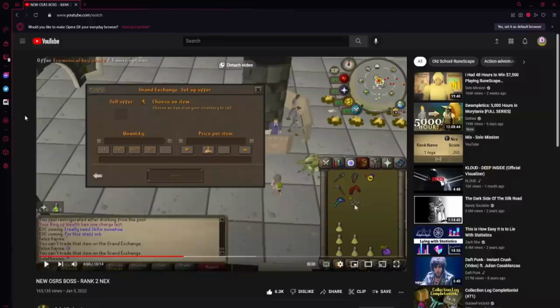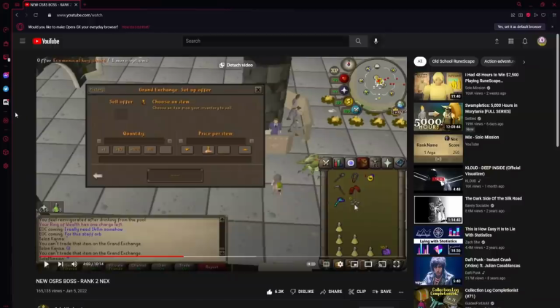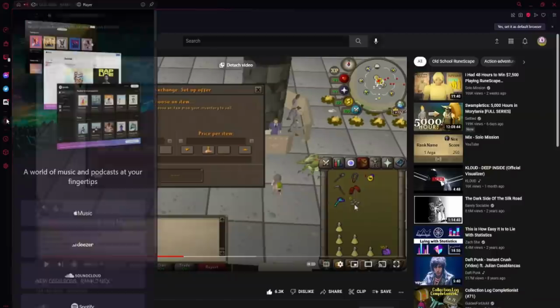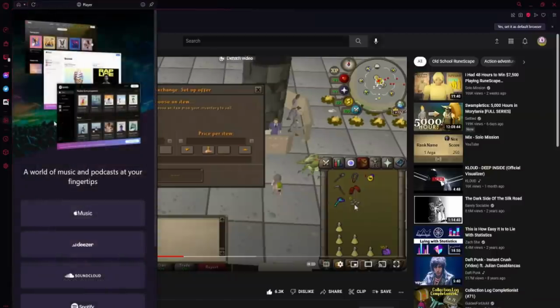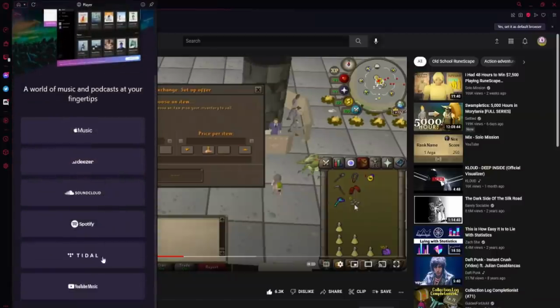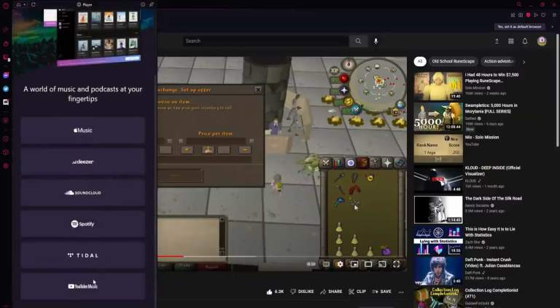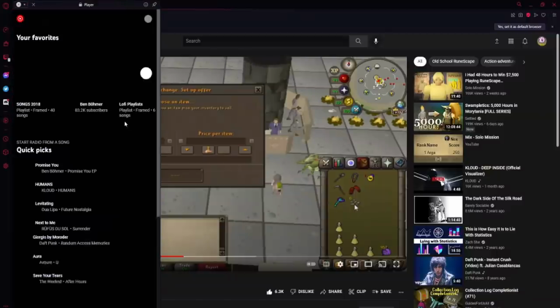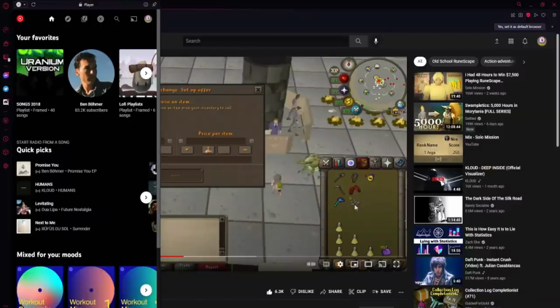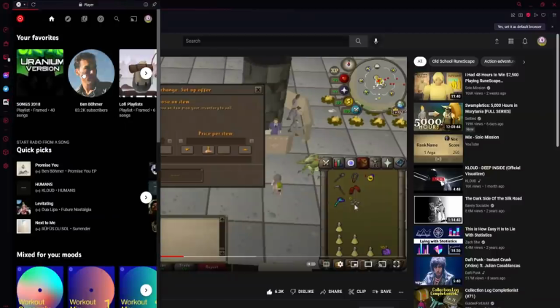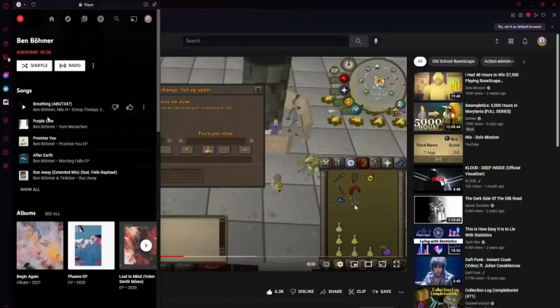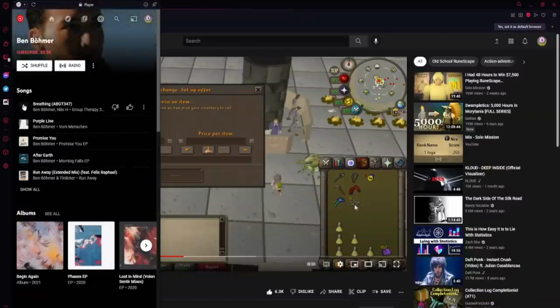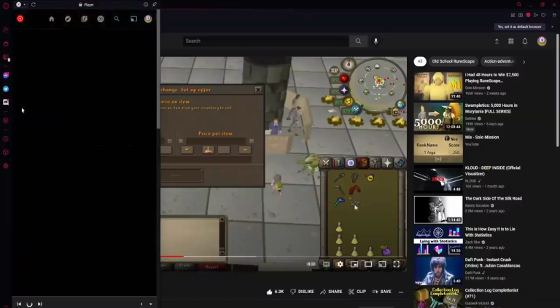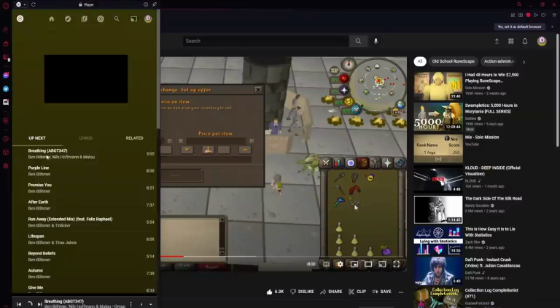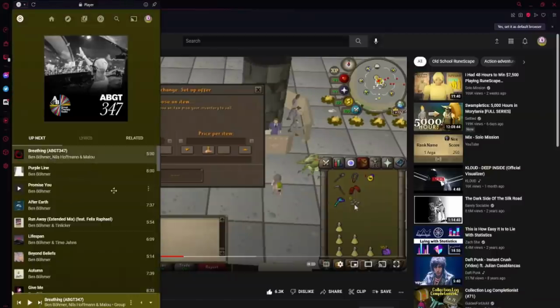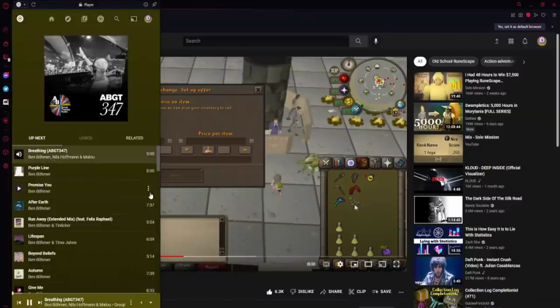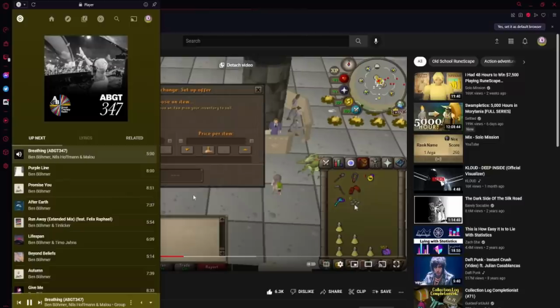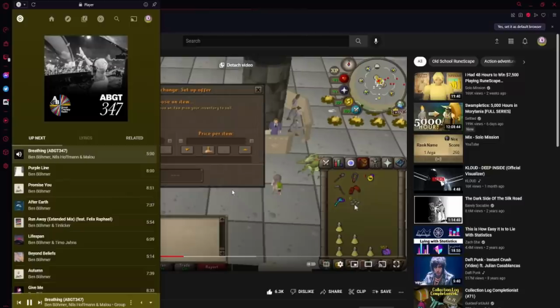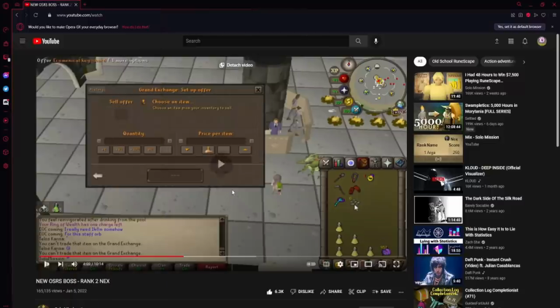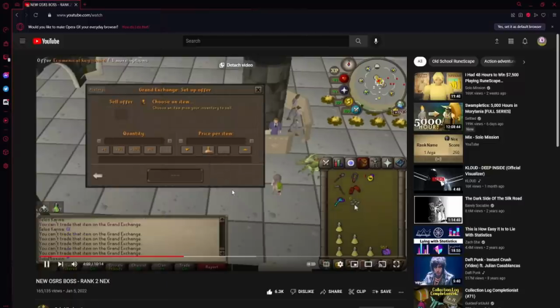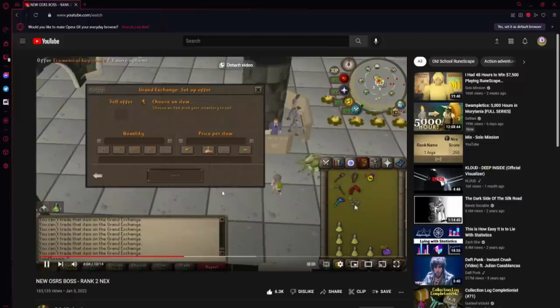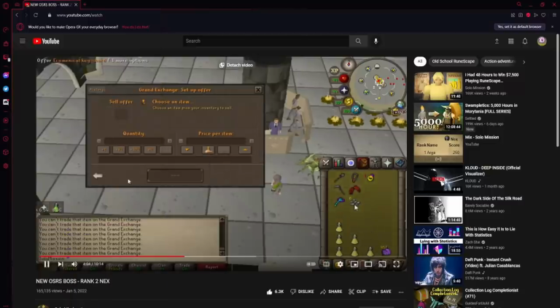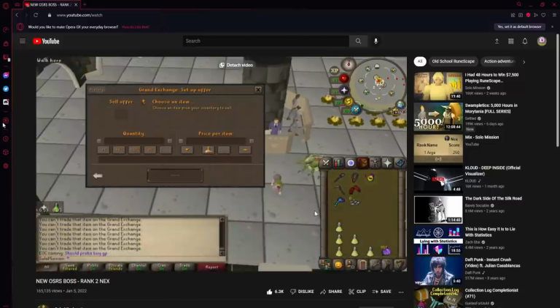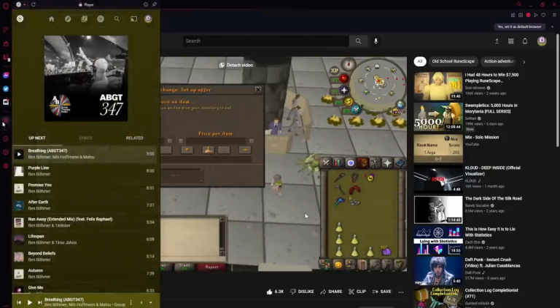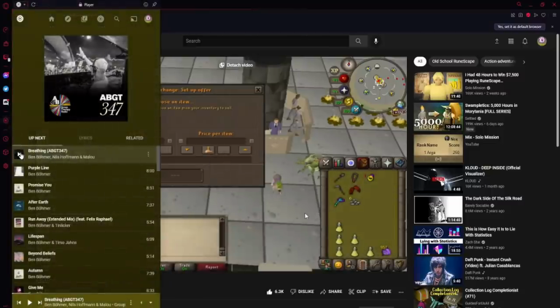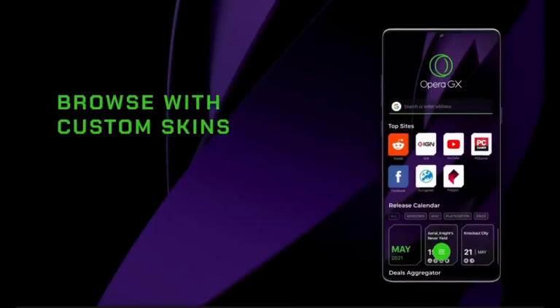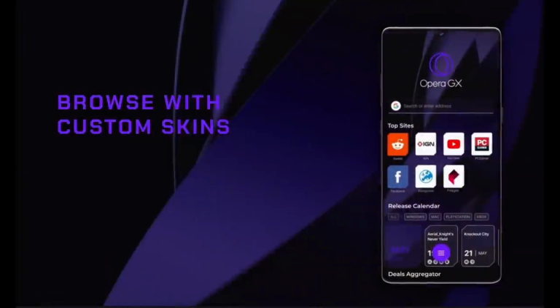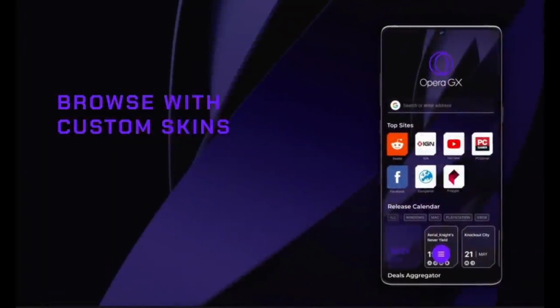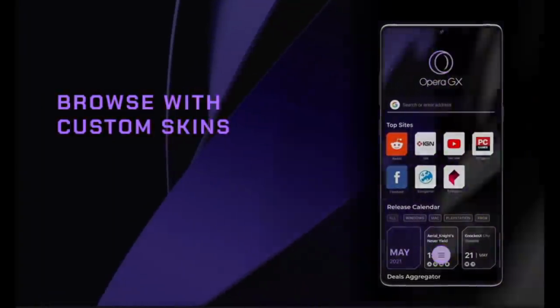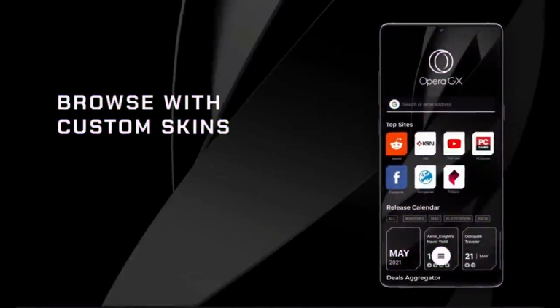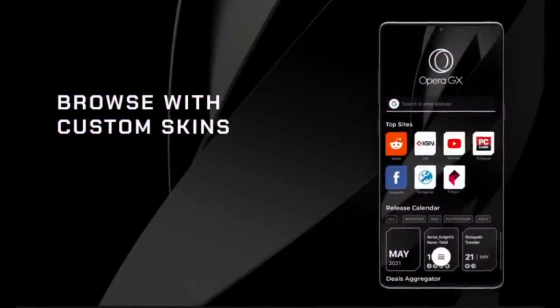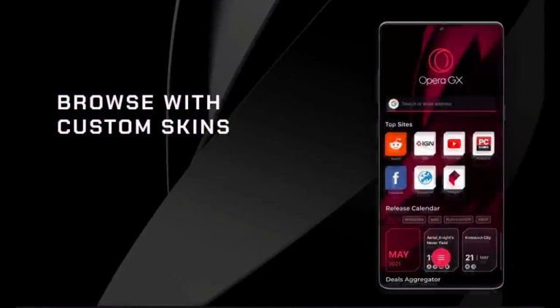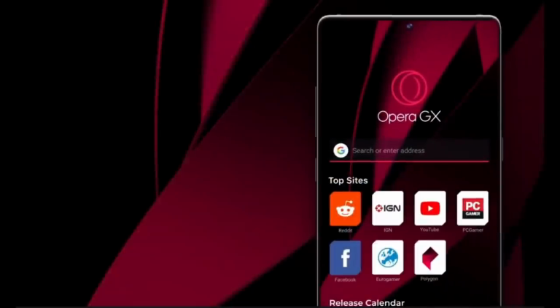There's also the built-in GX Player, which lets you keep your favorite music streaming services in one place. Whenever you start streaming a video or audio in one of your tabs, the player will automatically pause and resume once that tab is finished. Opera GX also works on mobile too, which is a must-have for being on the go.